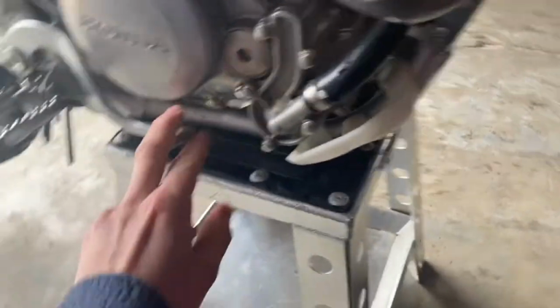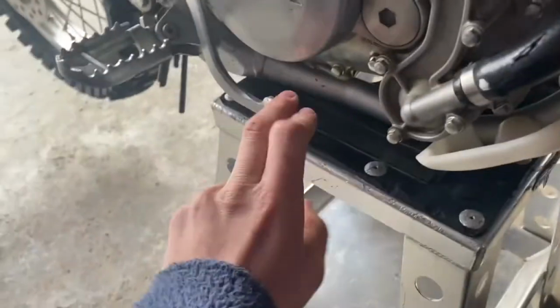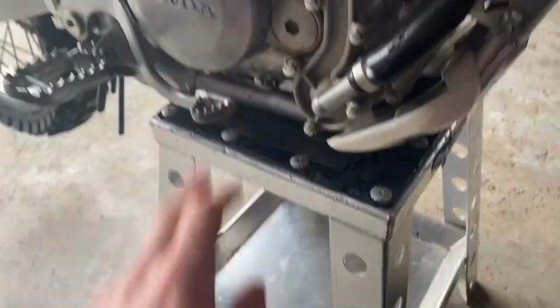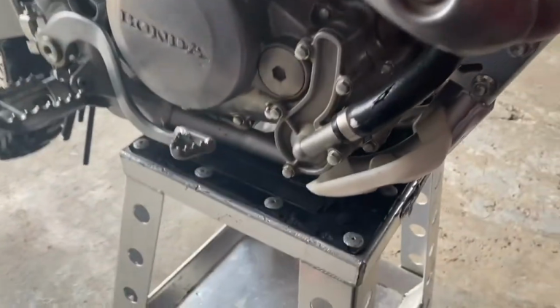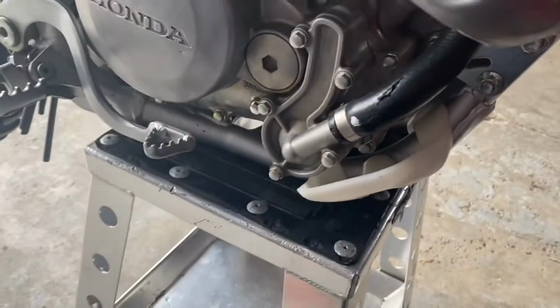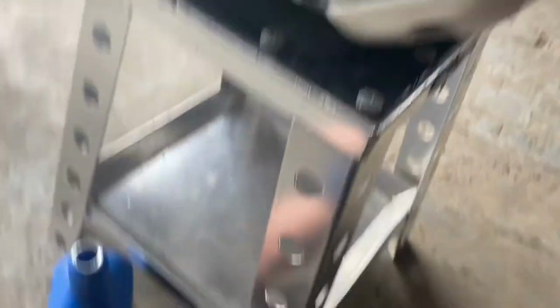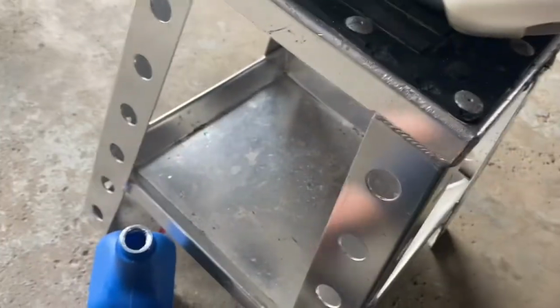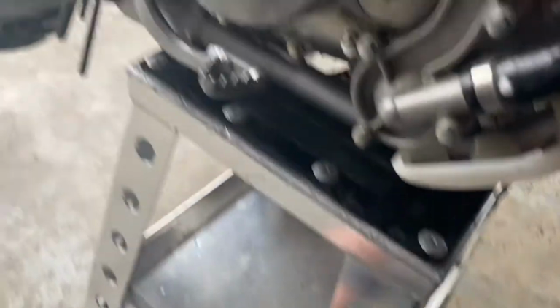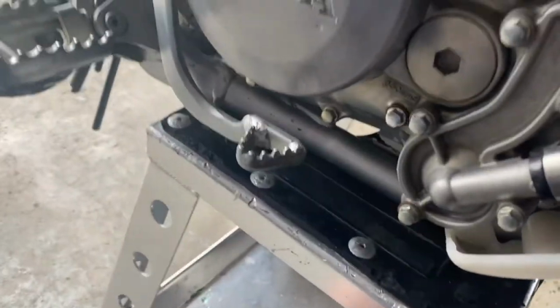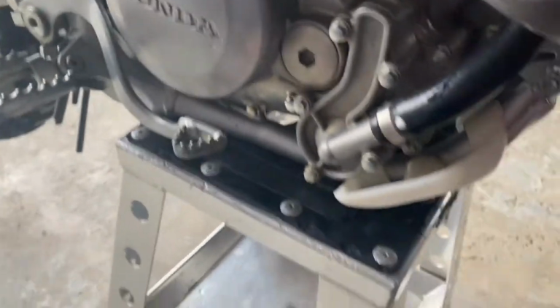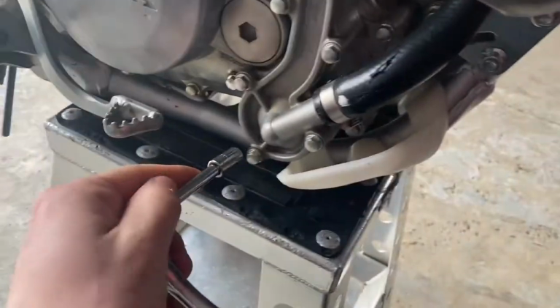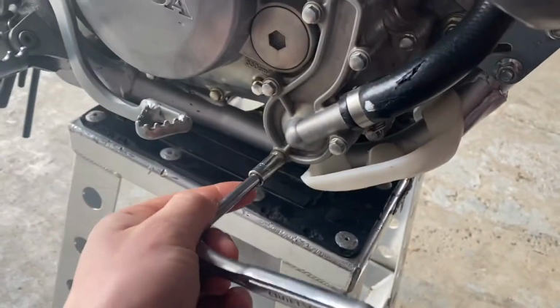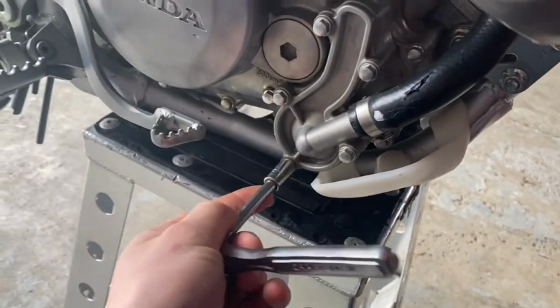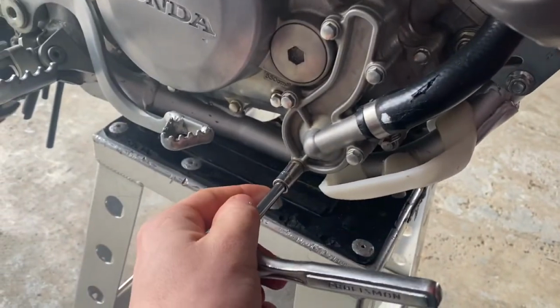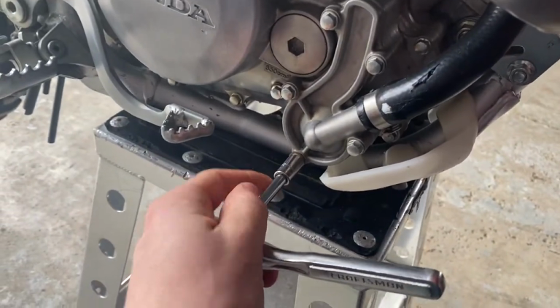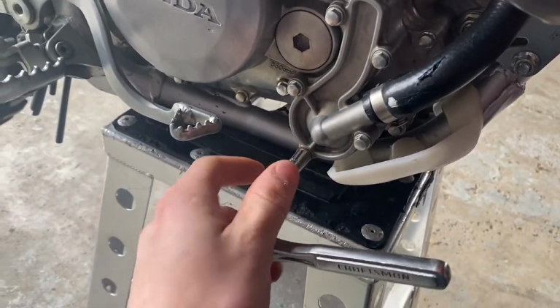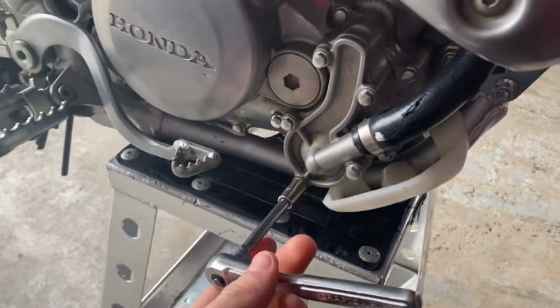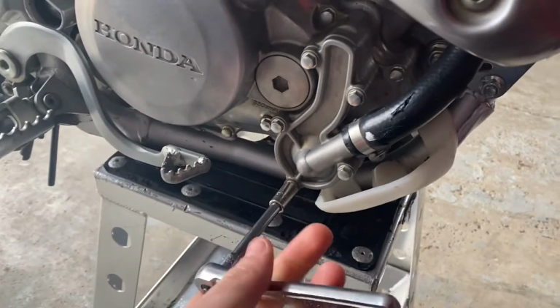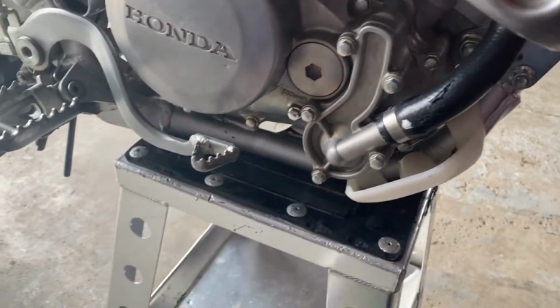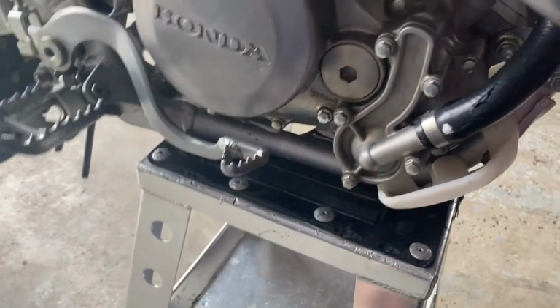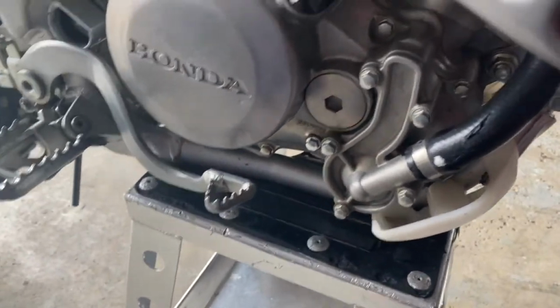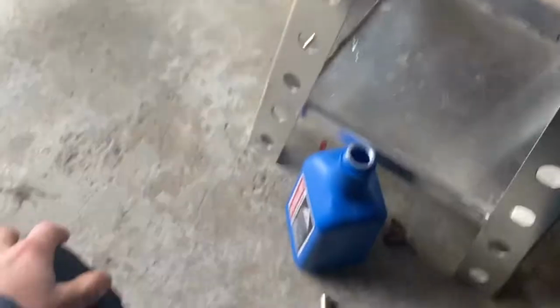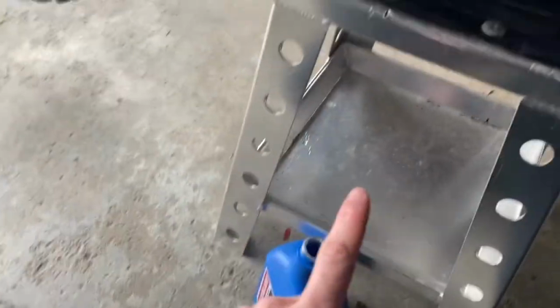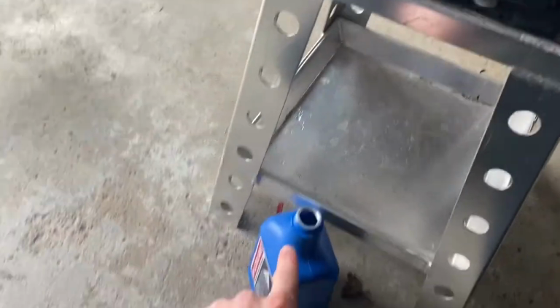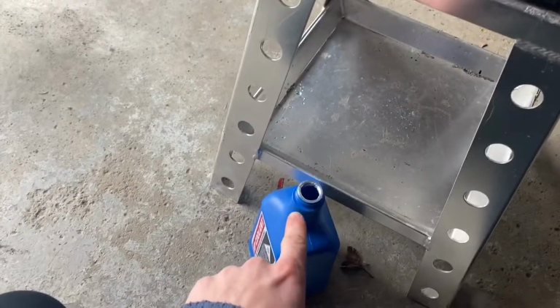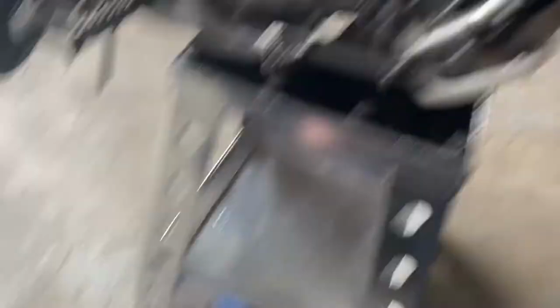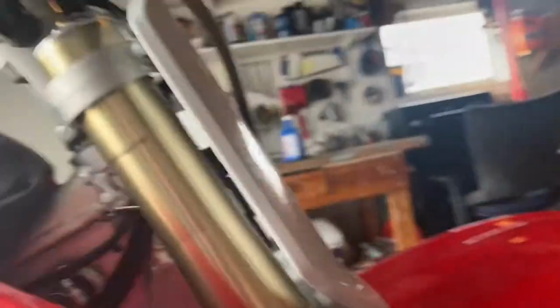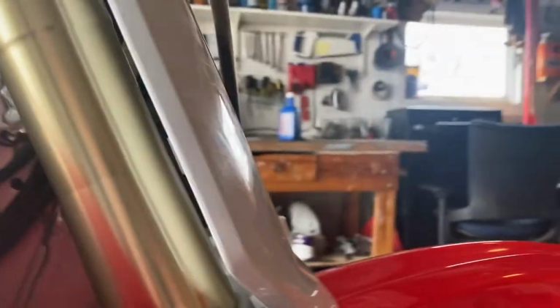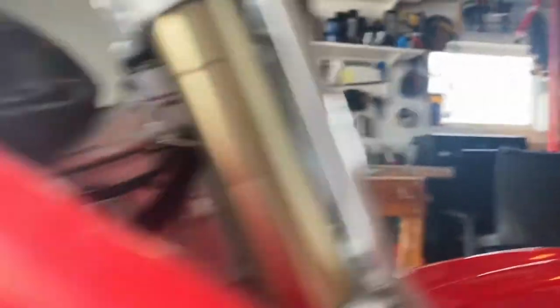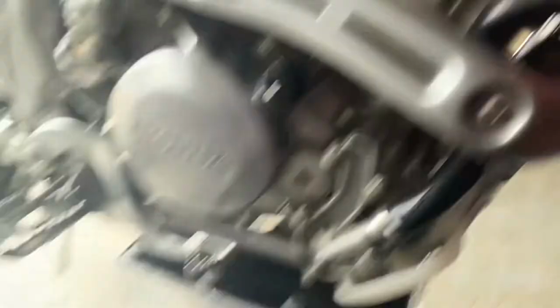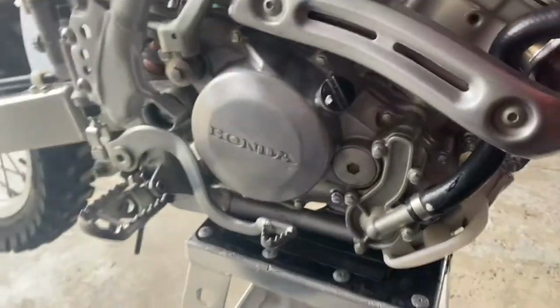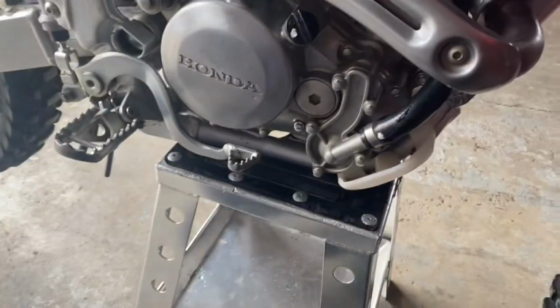Now that we have it all drained out — and I also want to mention you don't have to tighten this bolt super tight, the torque spec is like seven foot pounds. Alright, so we got the old coolant here and we're going to put the new stuff in.